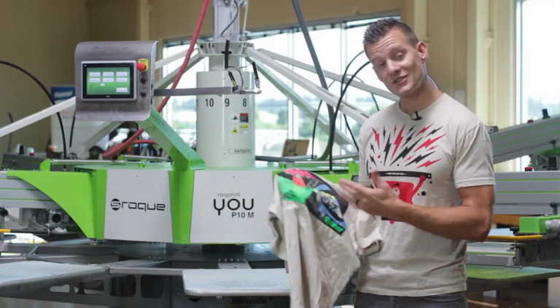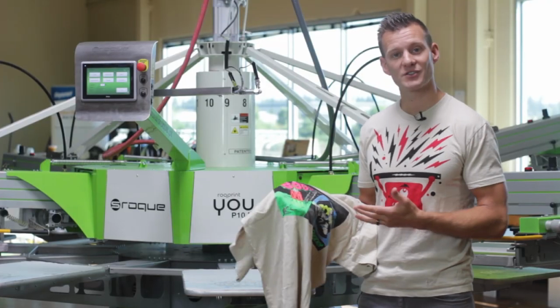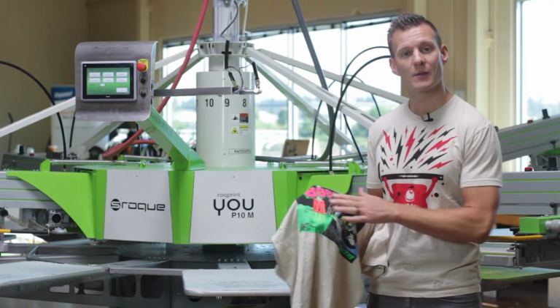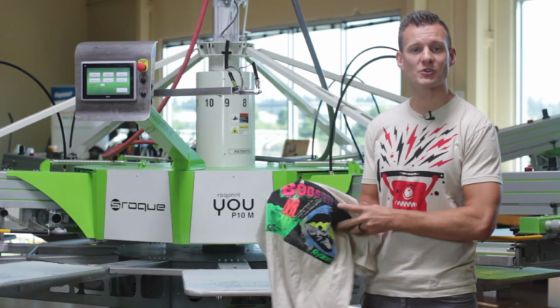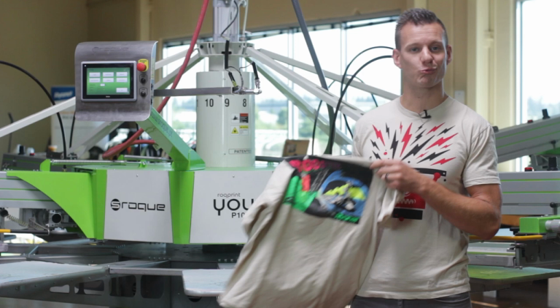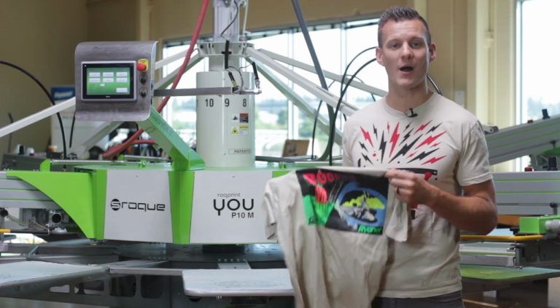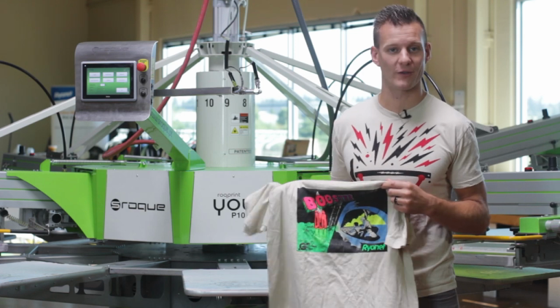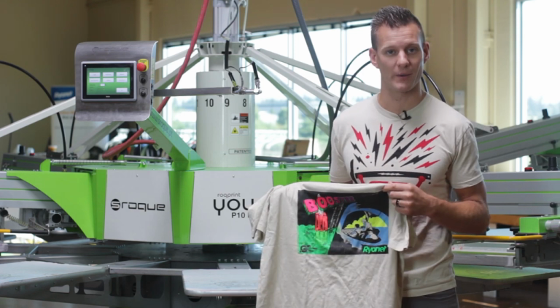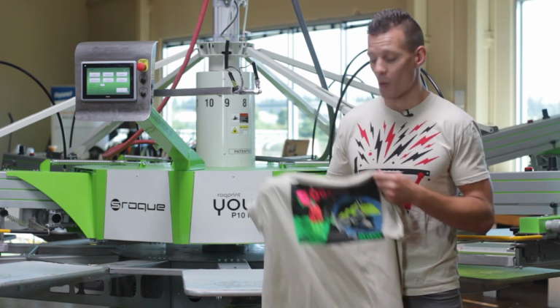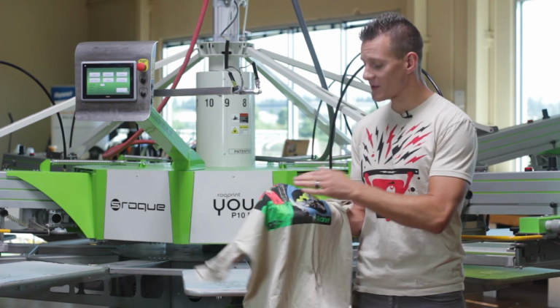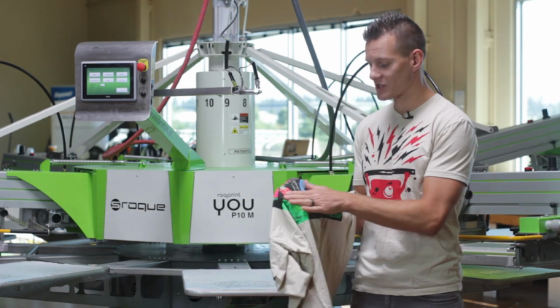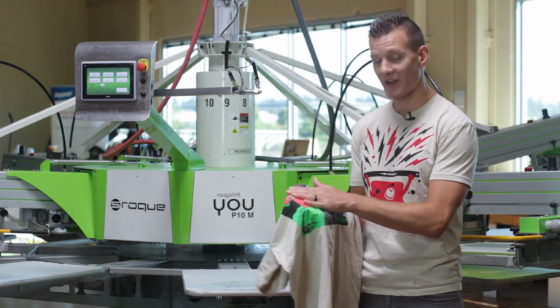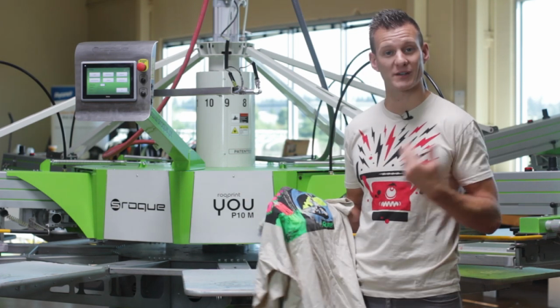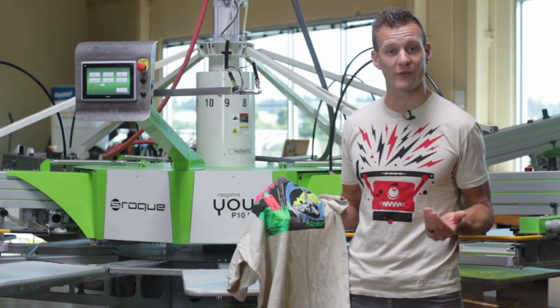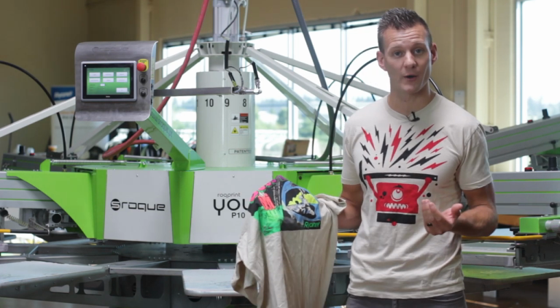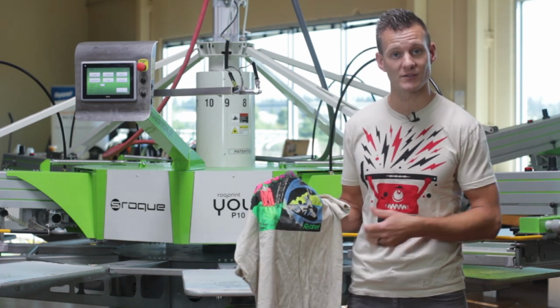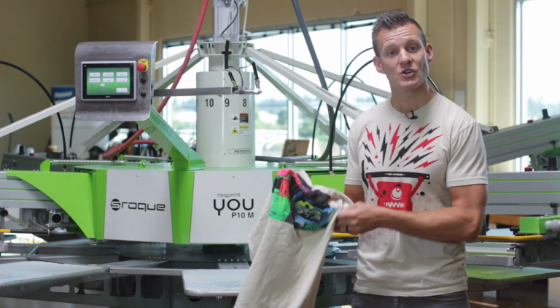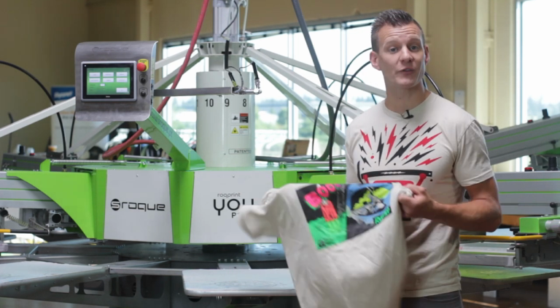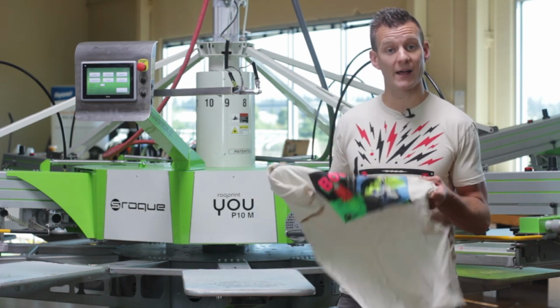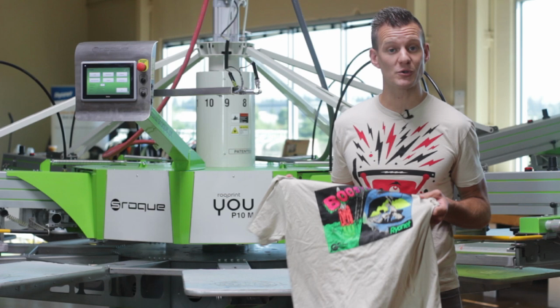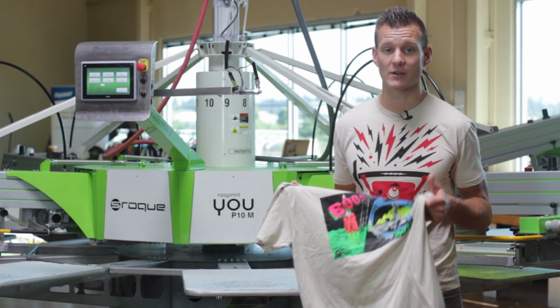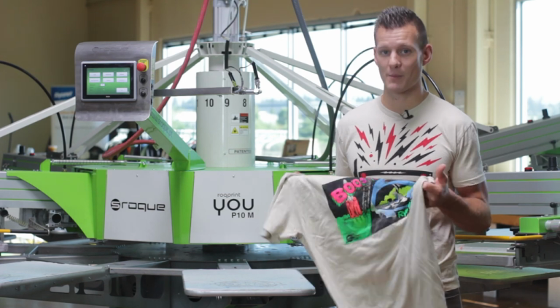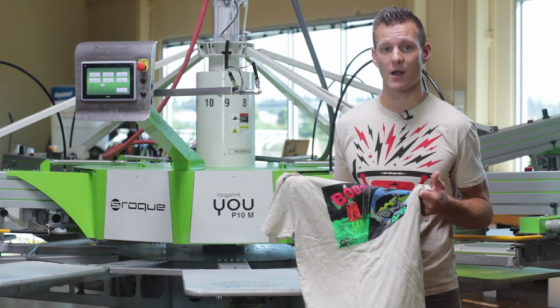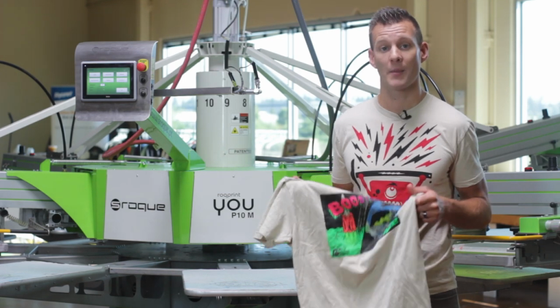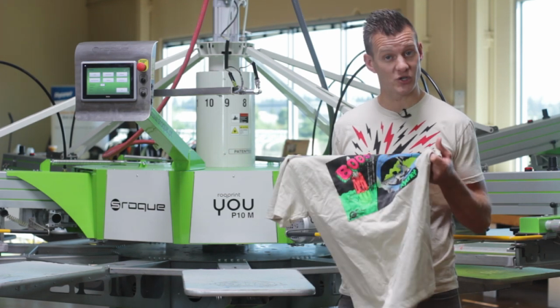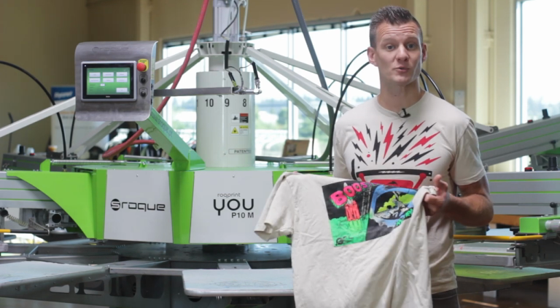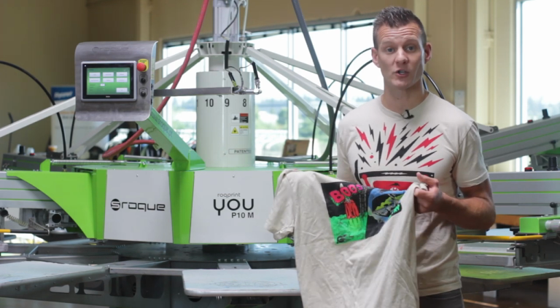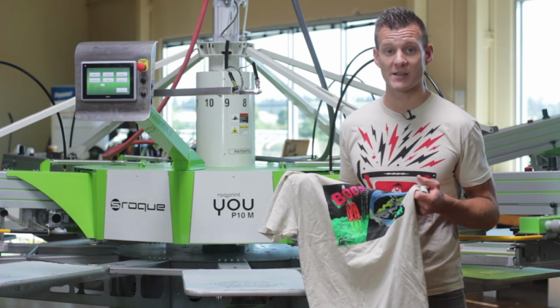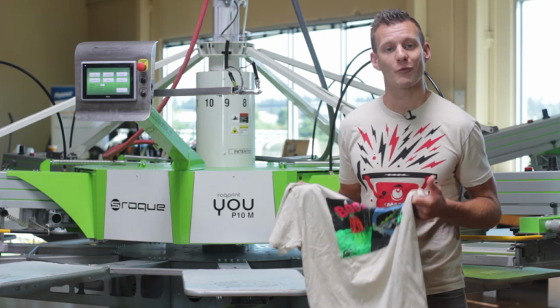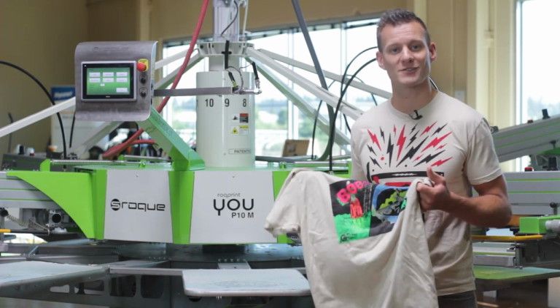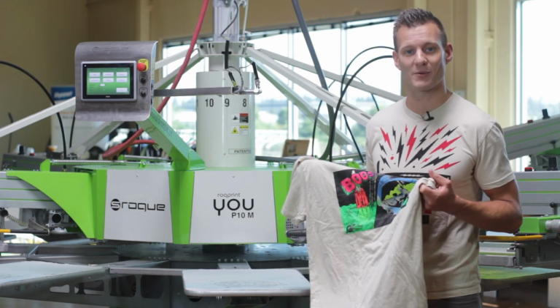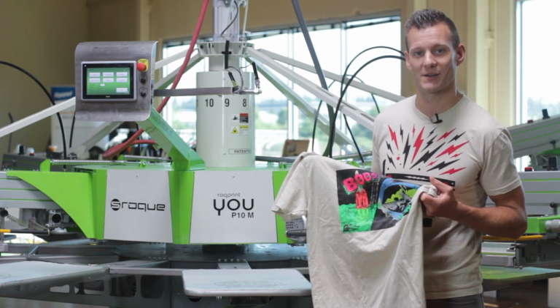As you can see, the Booster Inks really pop out on the garment, while still having the soft hand you would expect from water-based. Check out the Green Galaxy Booster Inks on ScreenPrinting.com, and be sure to subscribe to our YouTube channel for more awesome screen printing videos.